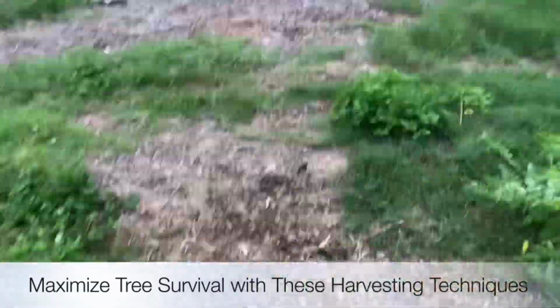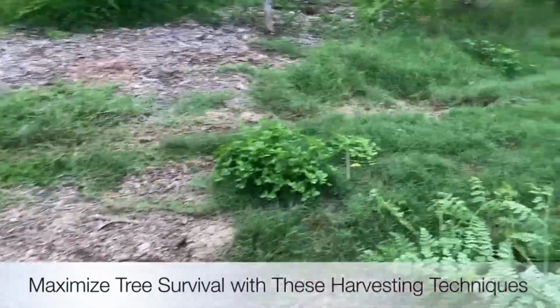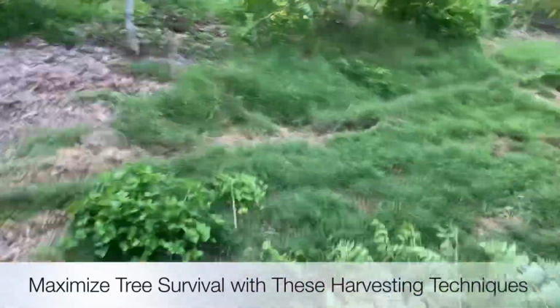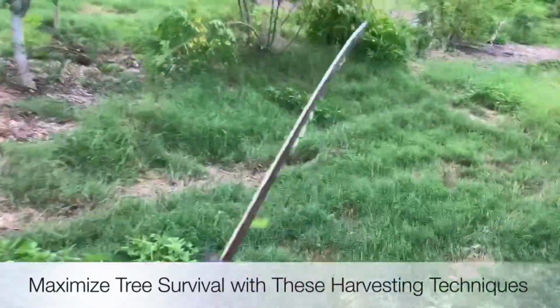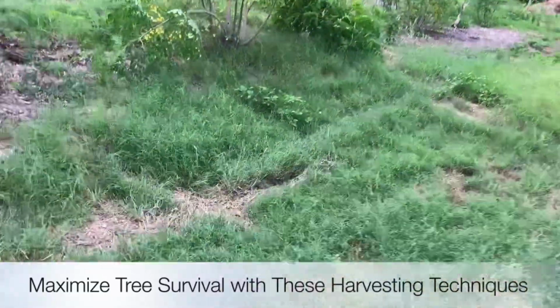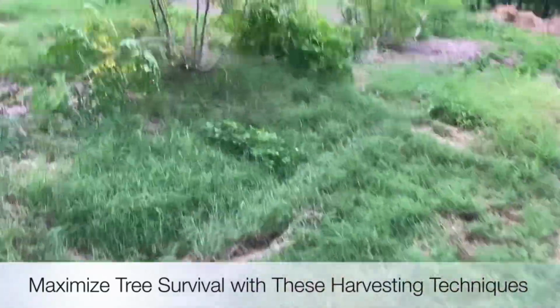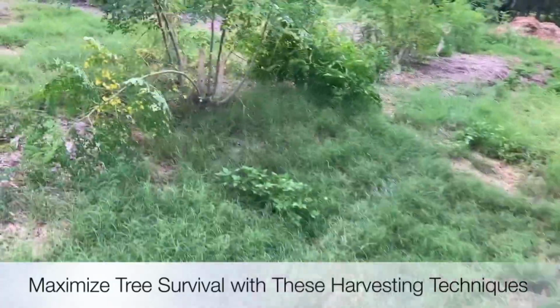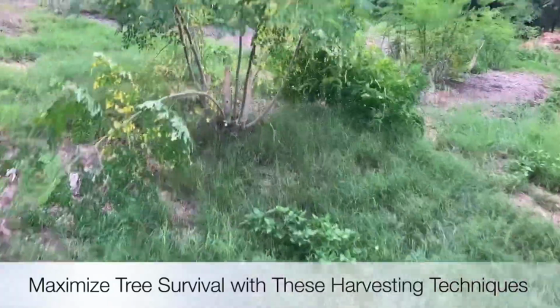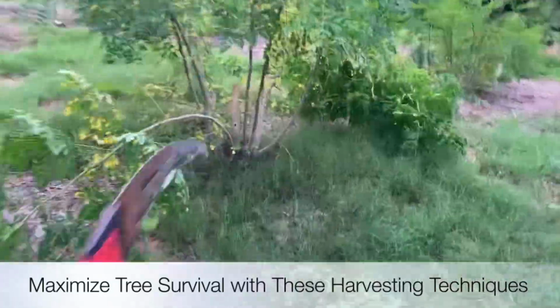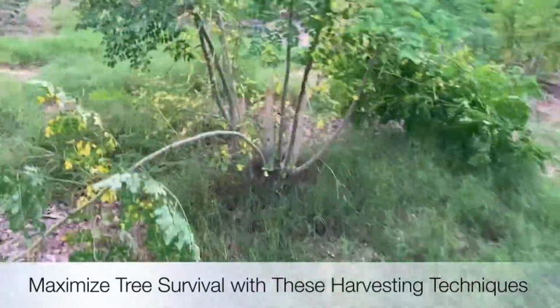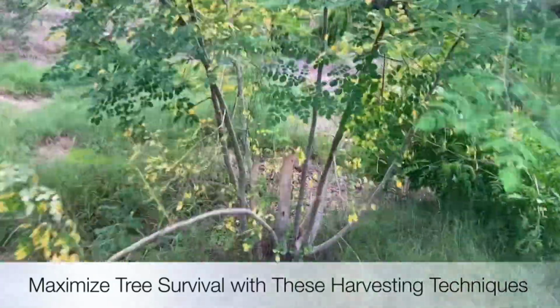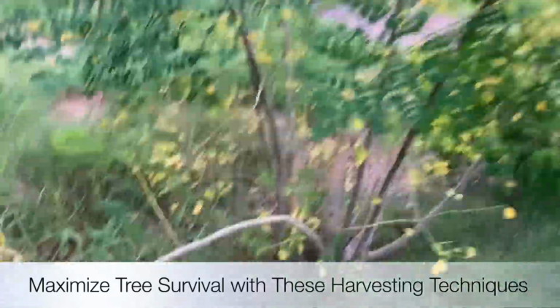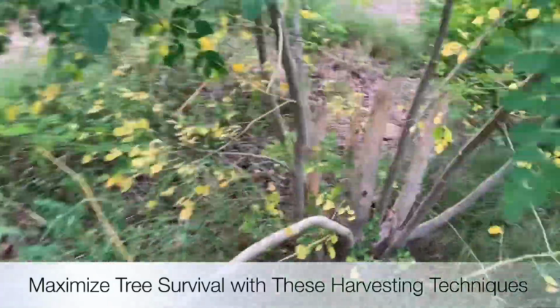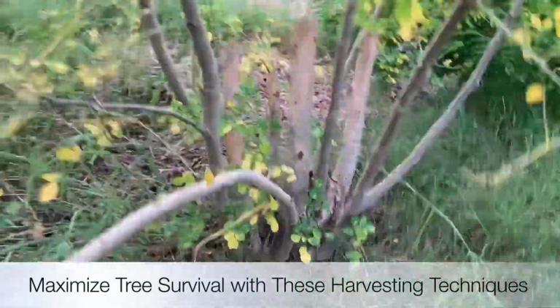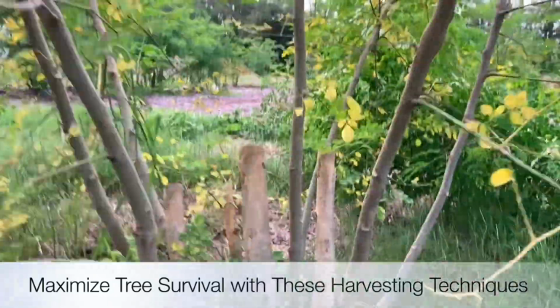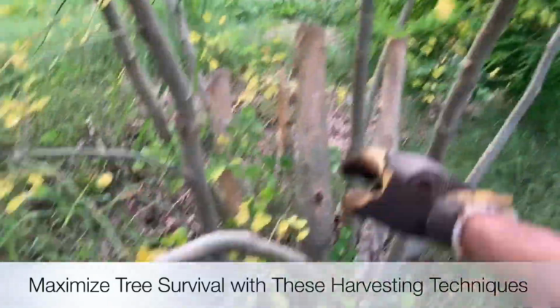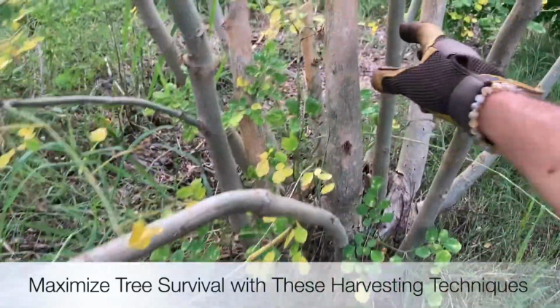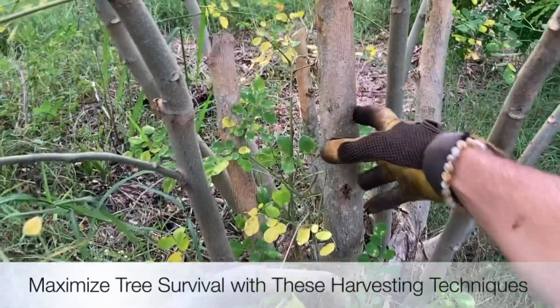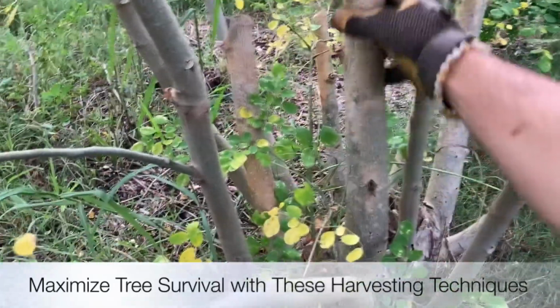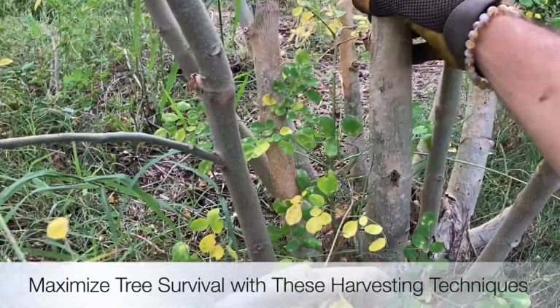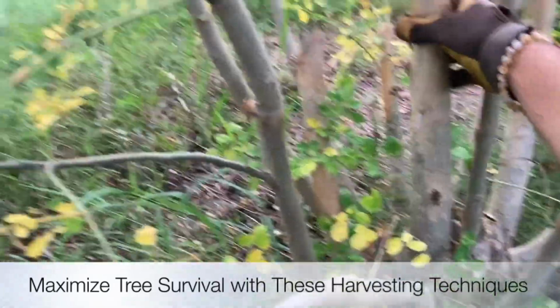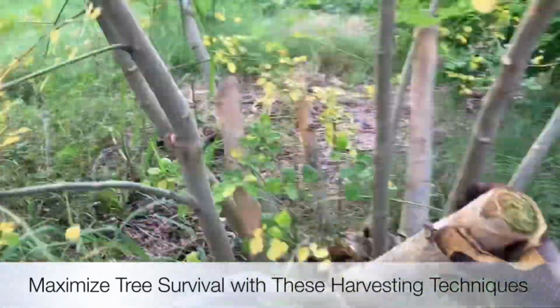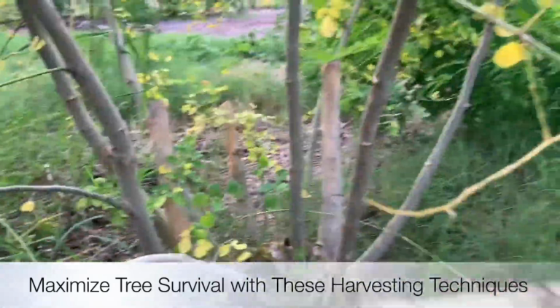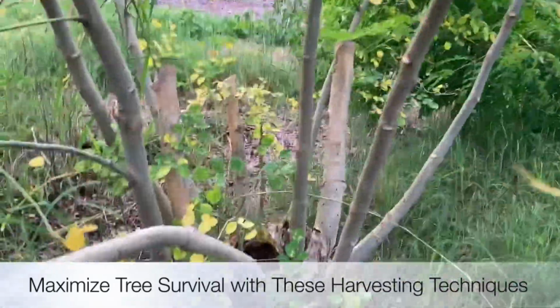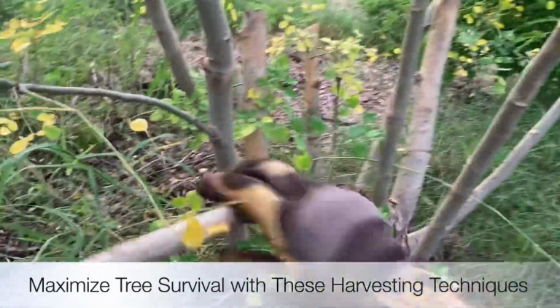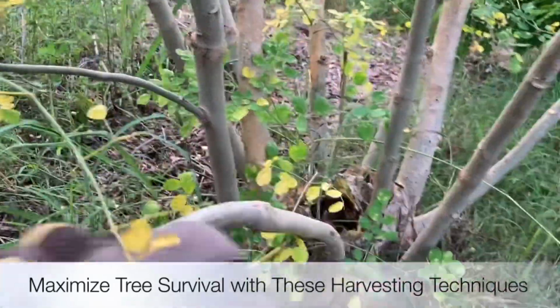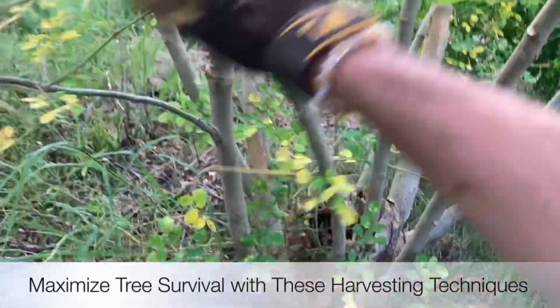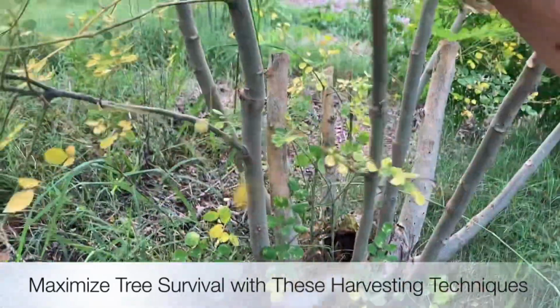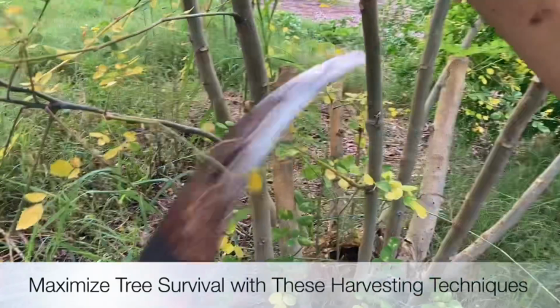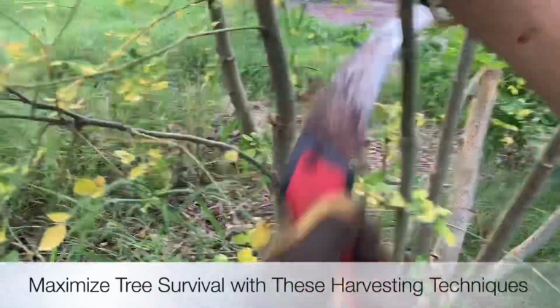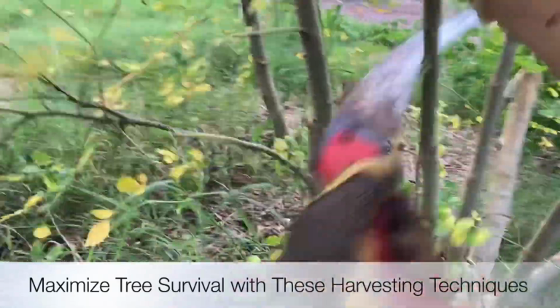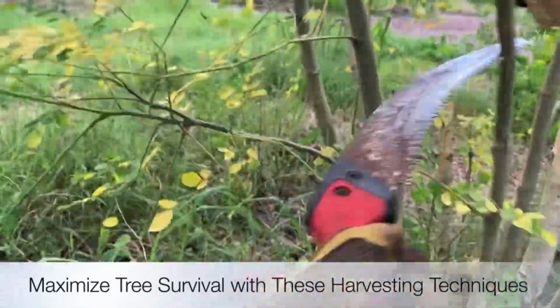All right, let's do some more — there's a bunch that fell over over here. Let's just grab this one. Same thing — this one's going to be able to just come right off. Look at that, the center opens up. This one's already falling over, let's just cut it right here for now.